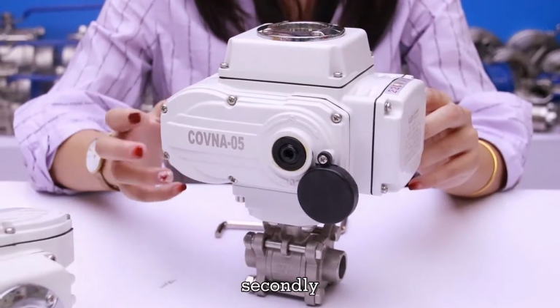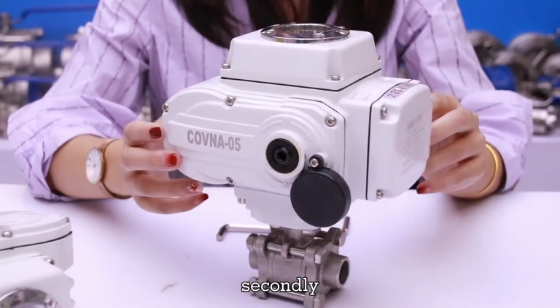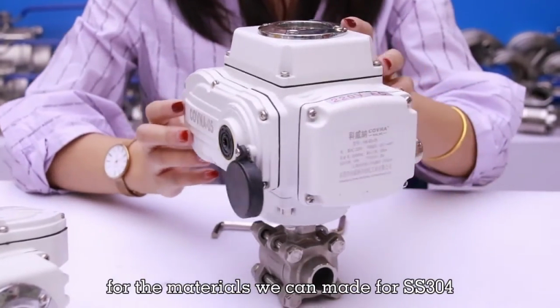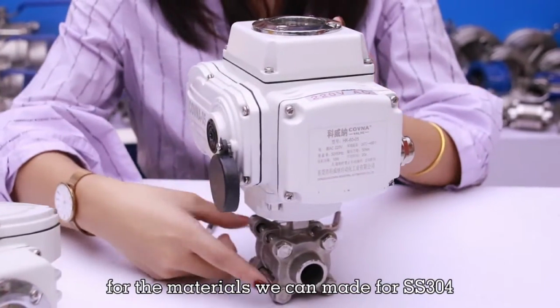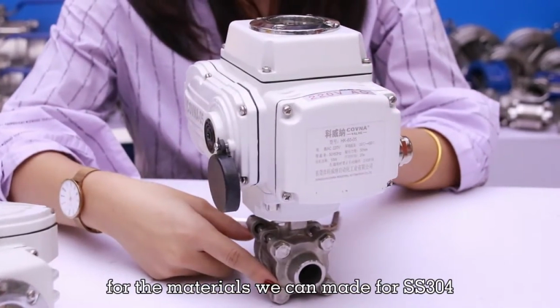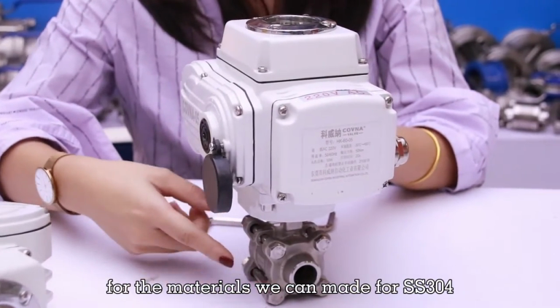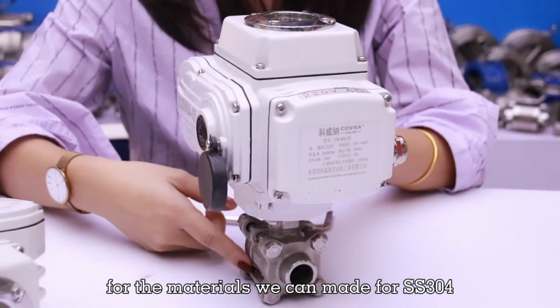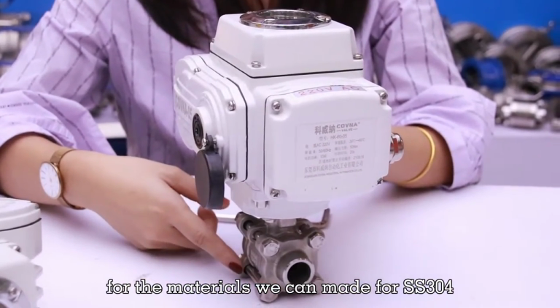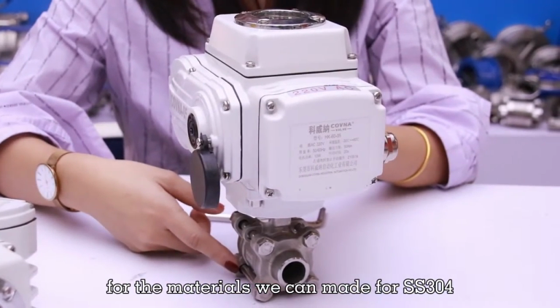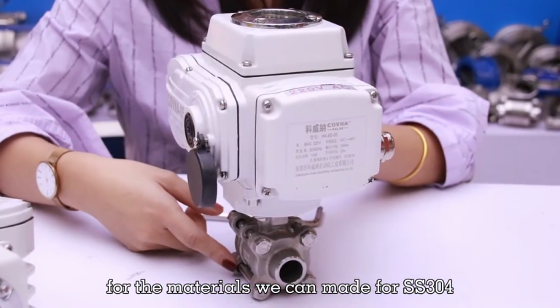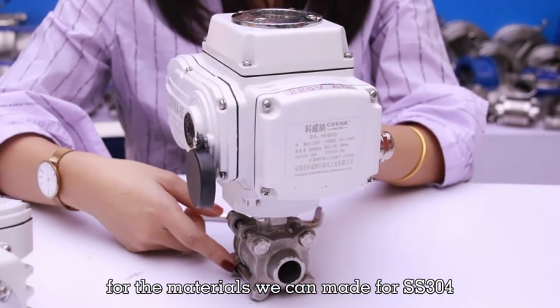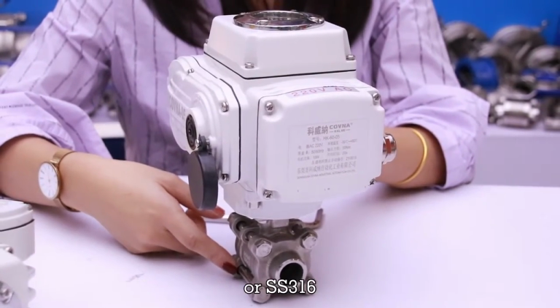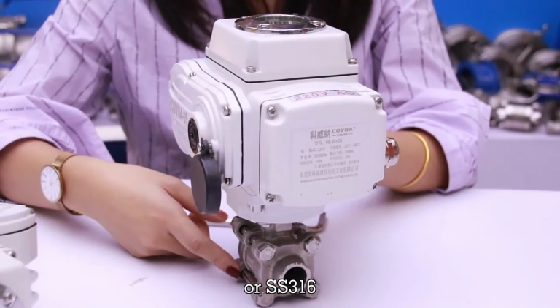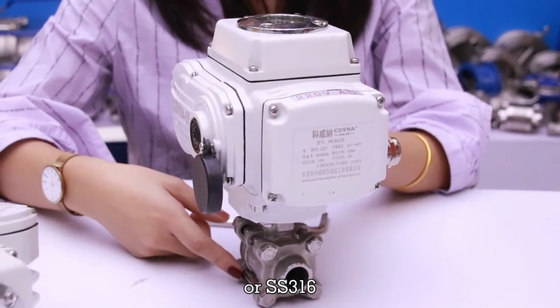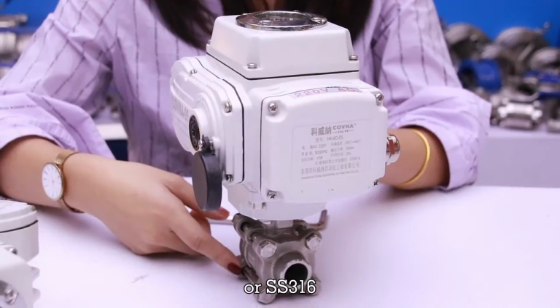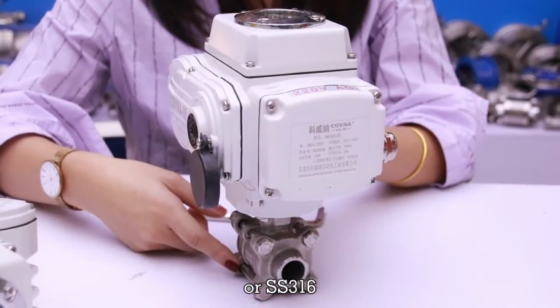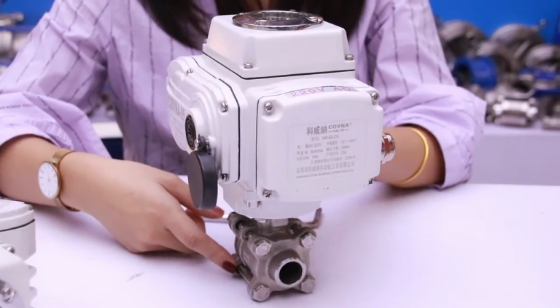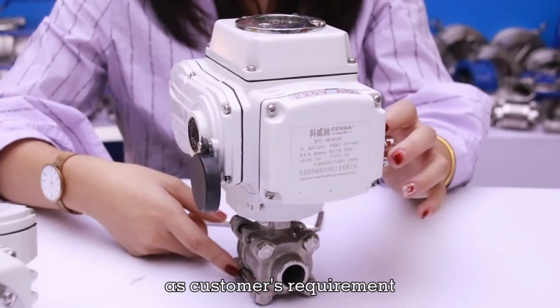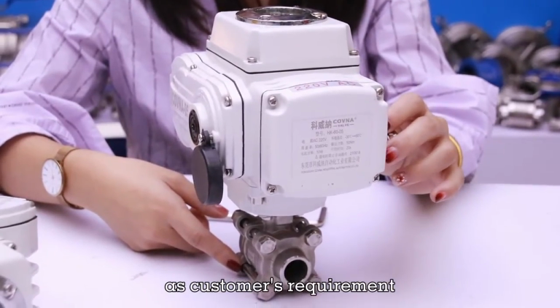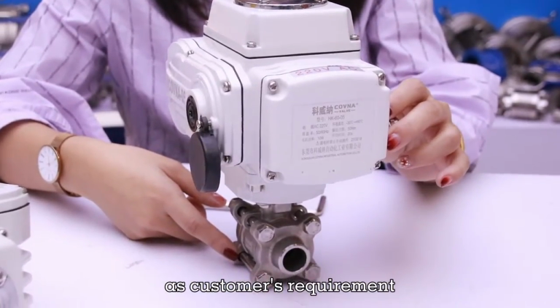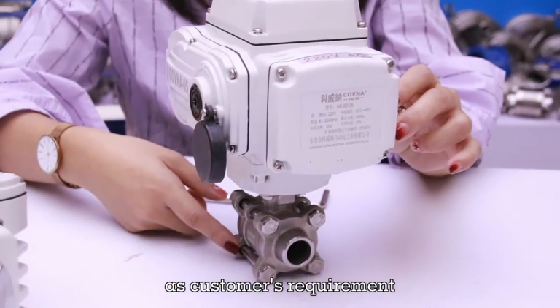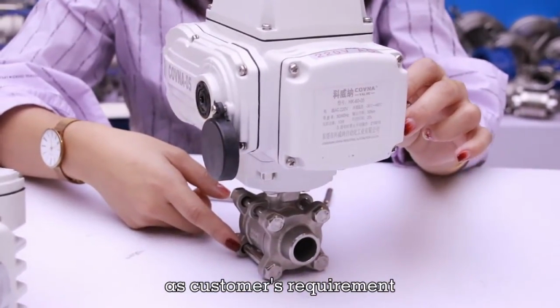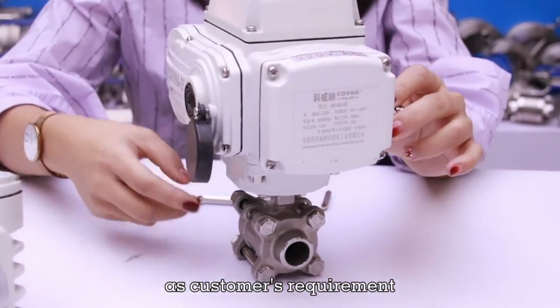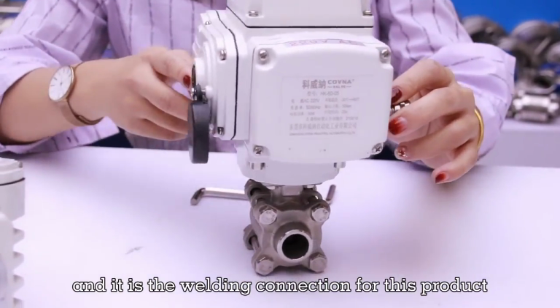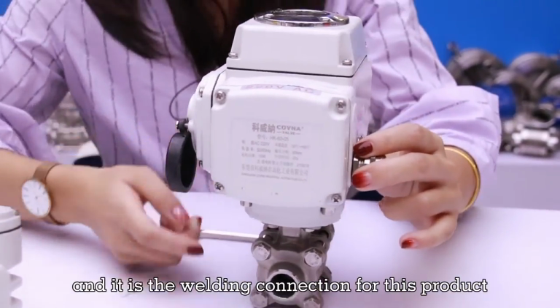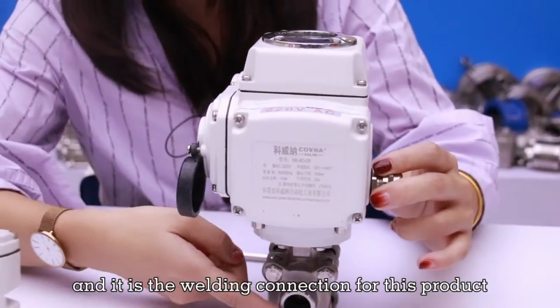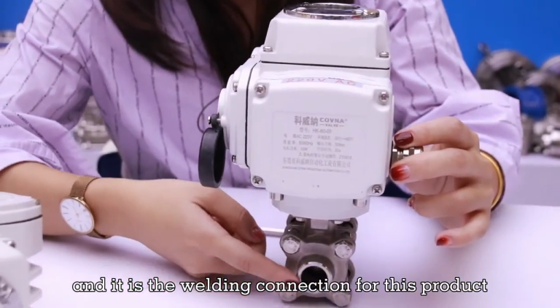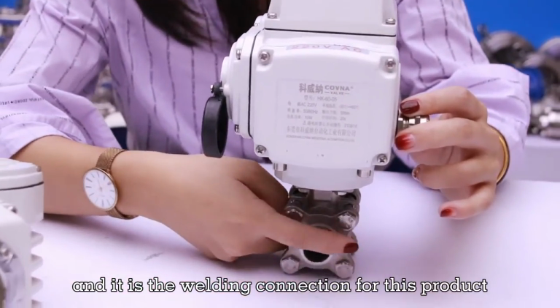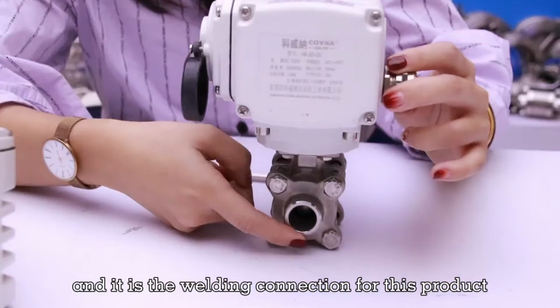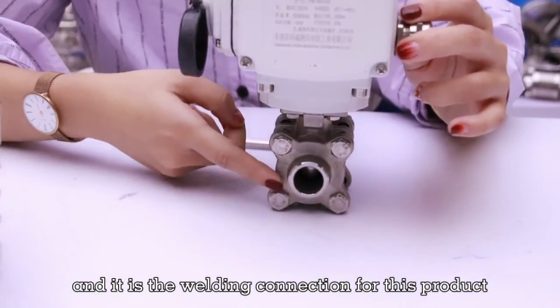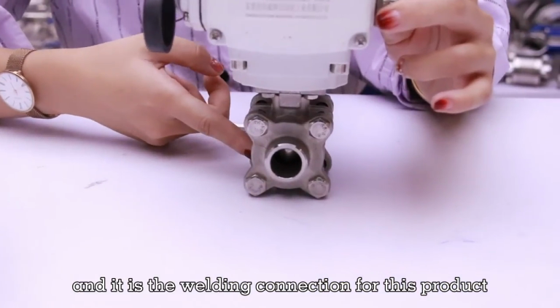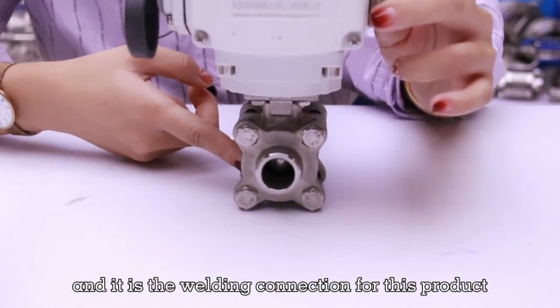Secondly, for the materials, we can make SS304 or SS316 as customers' requirements, and it is the welding connection for this product.